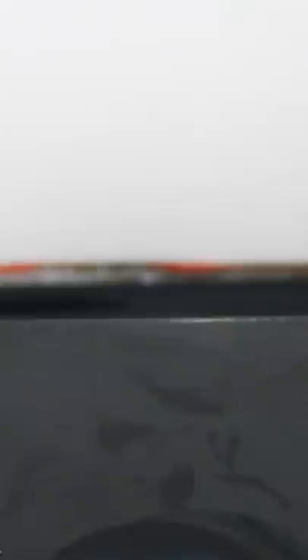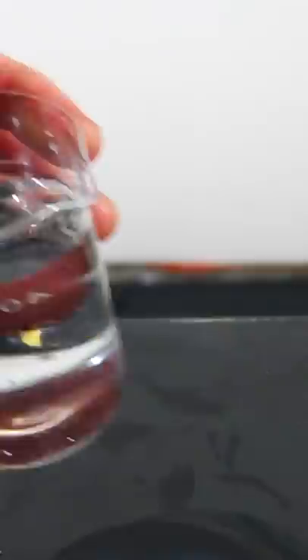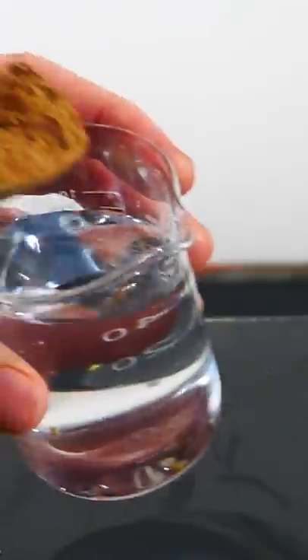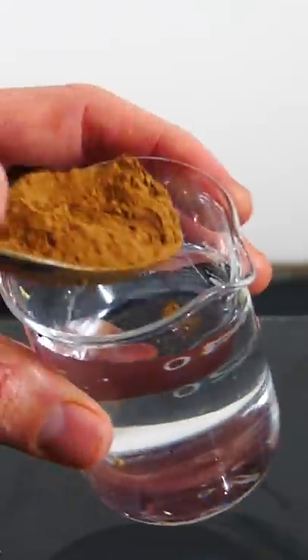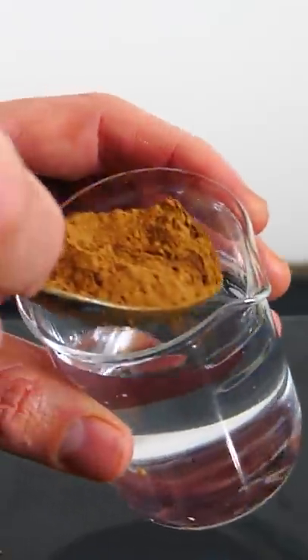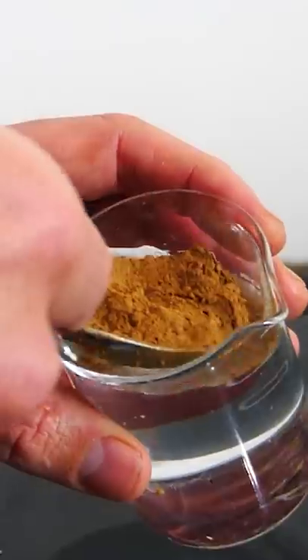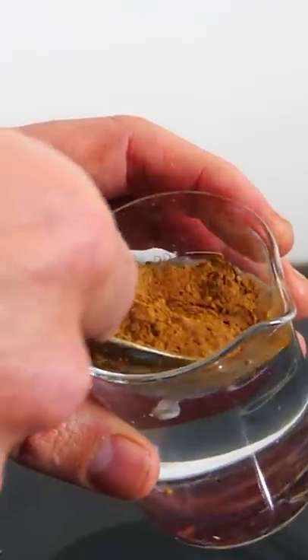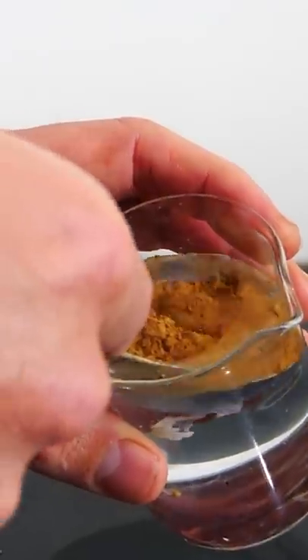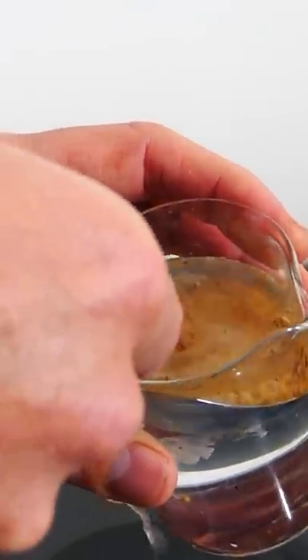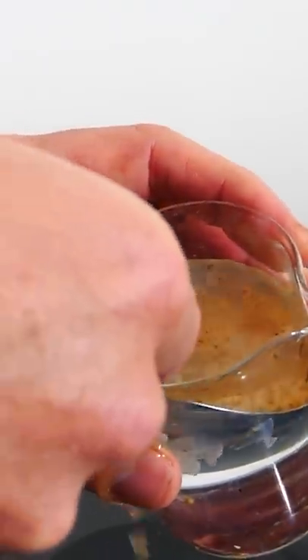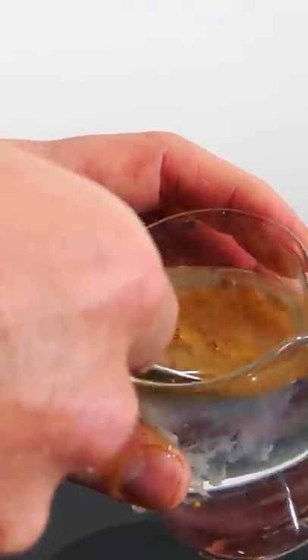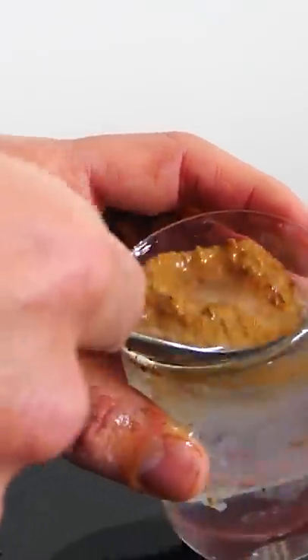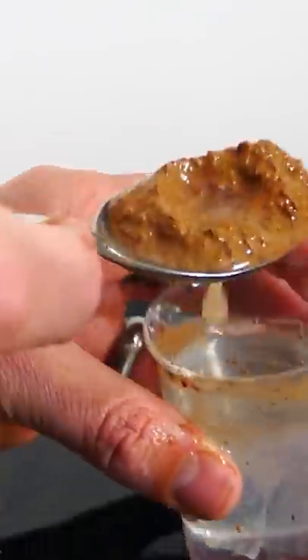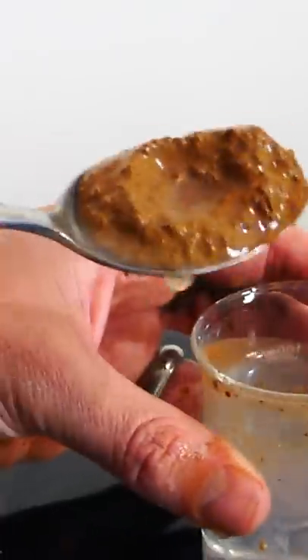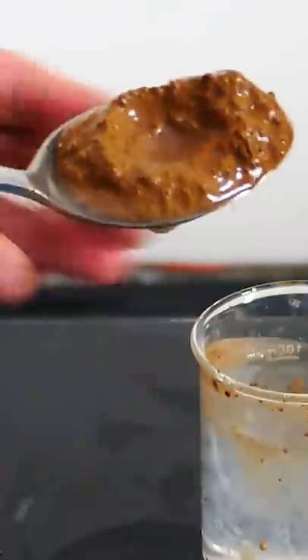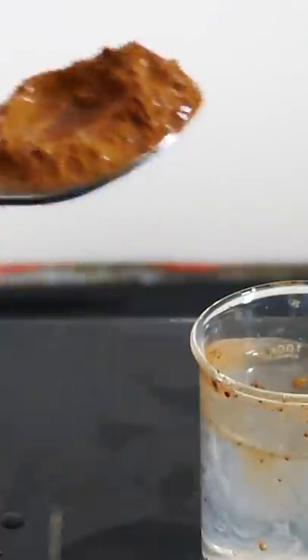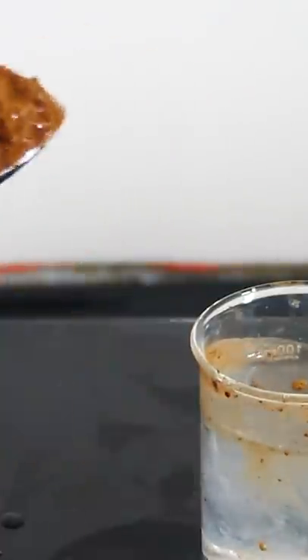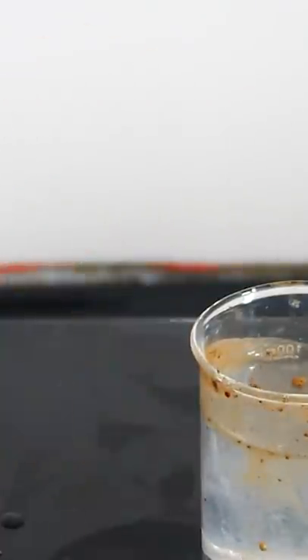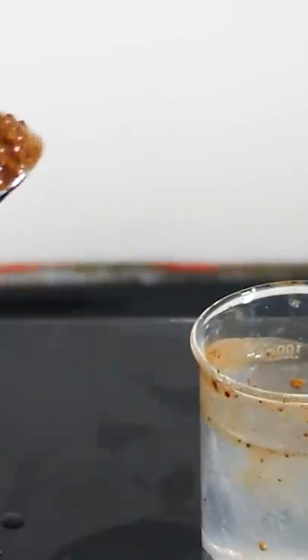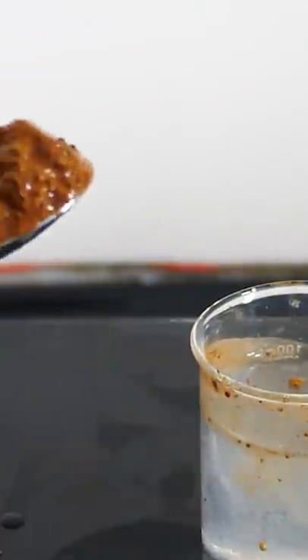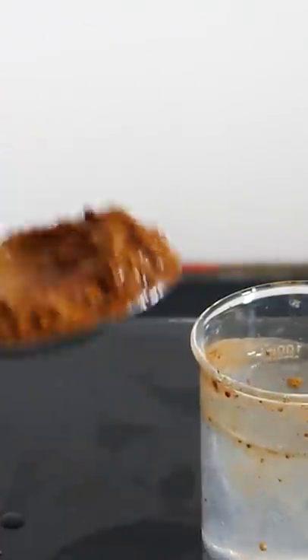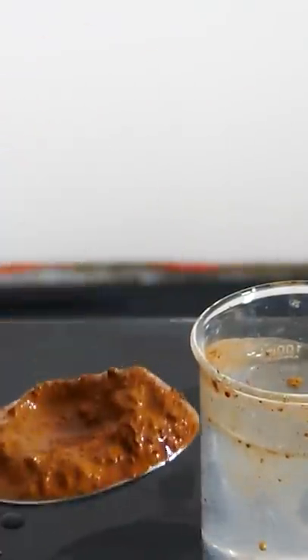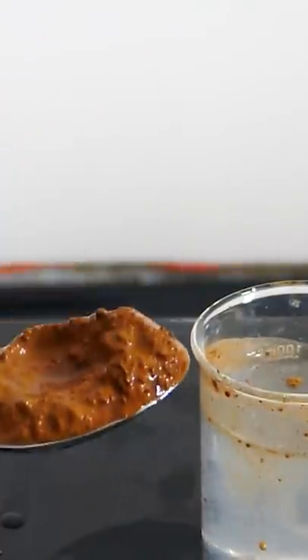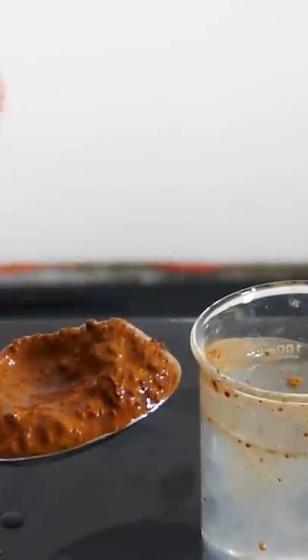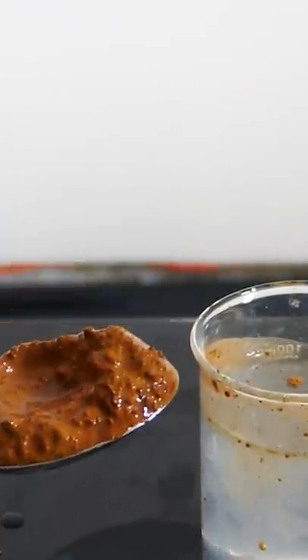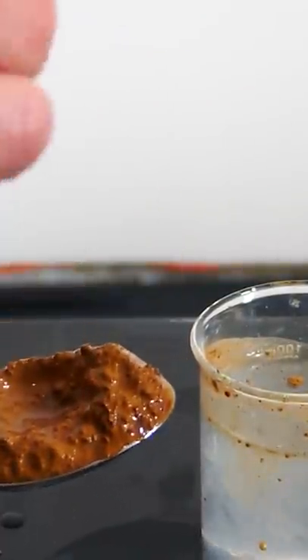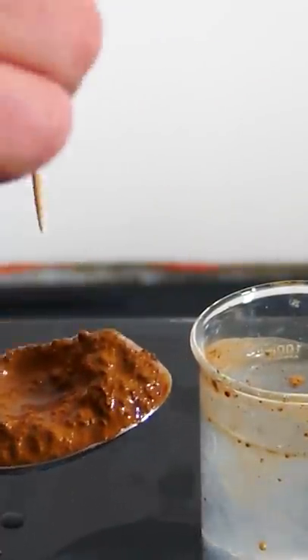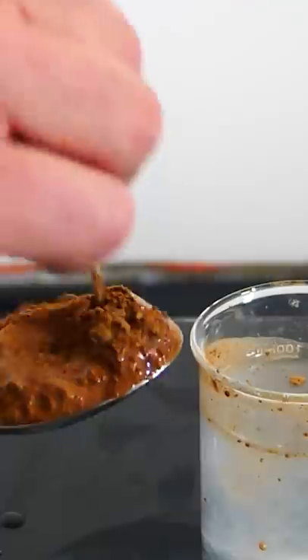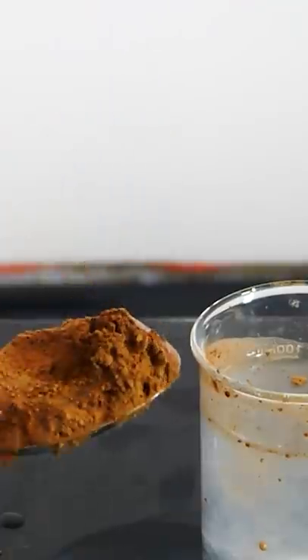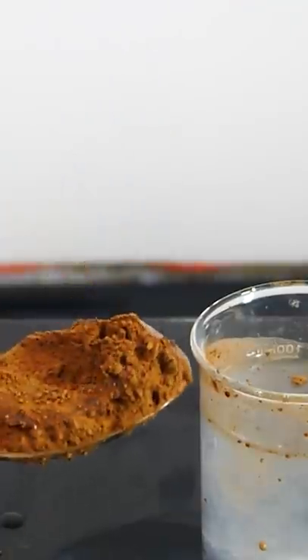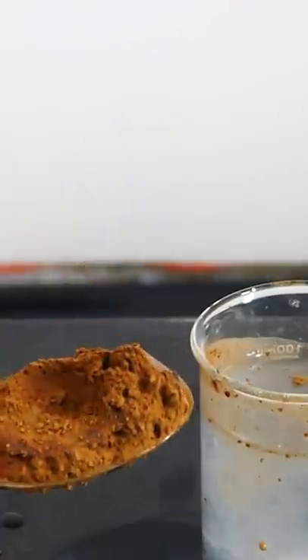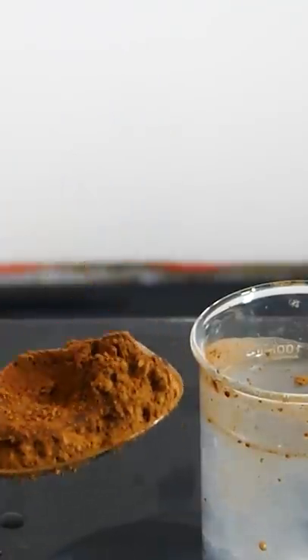See if this works with water. Put it in the water, then poke it, and it's dry.